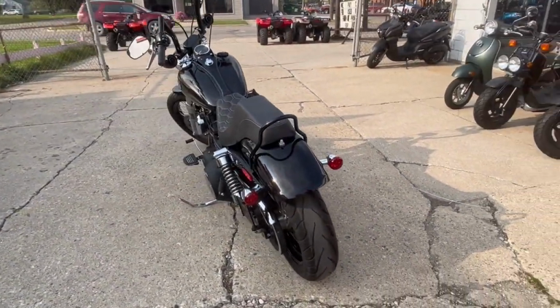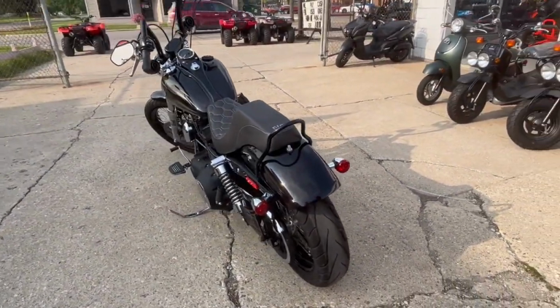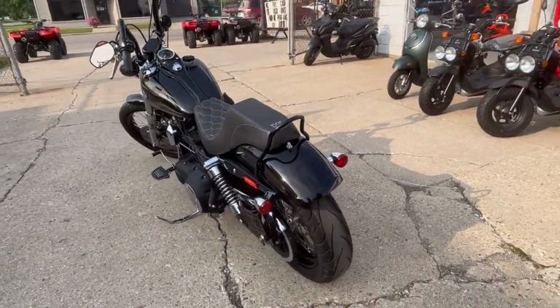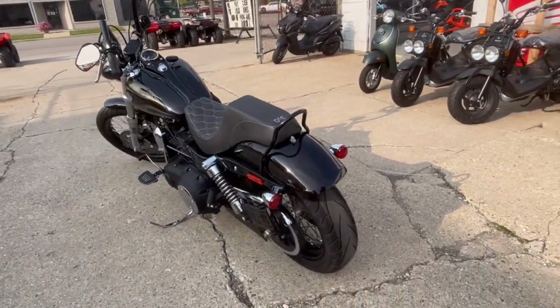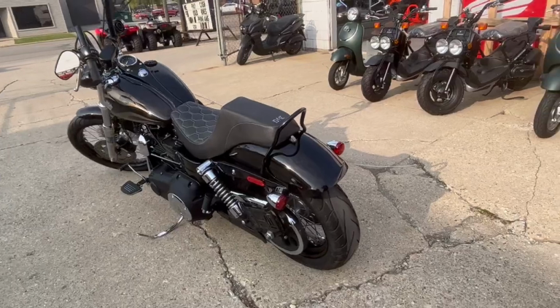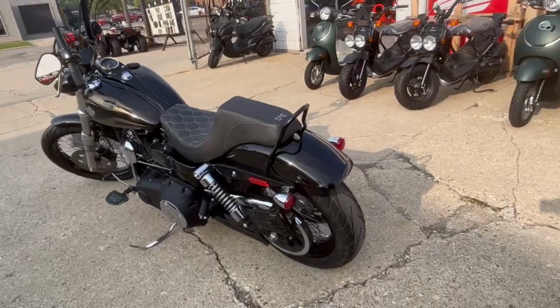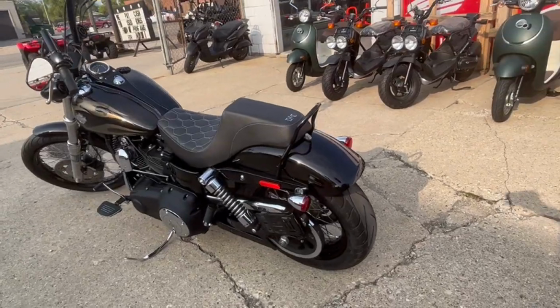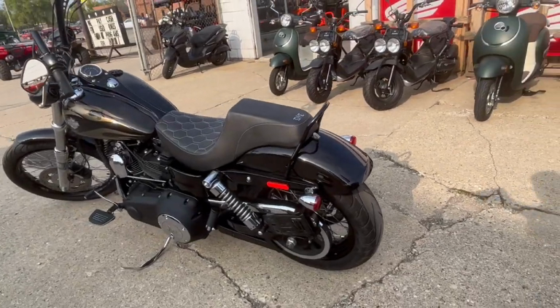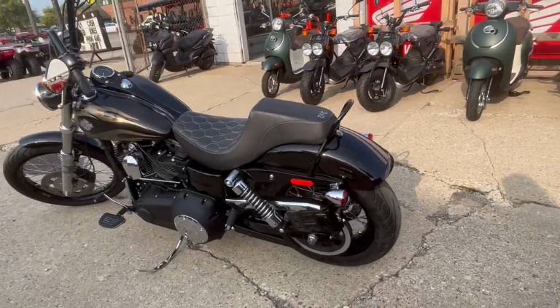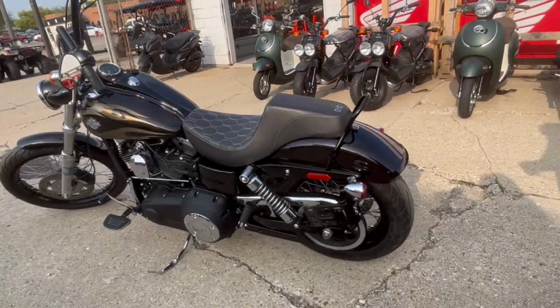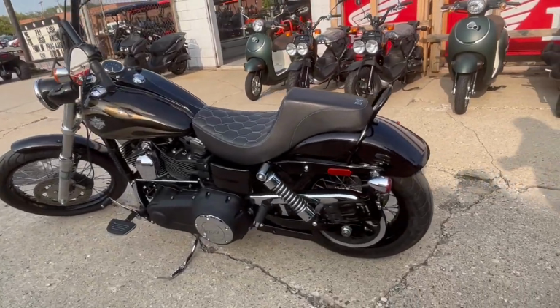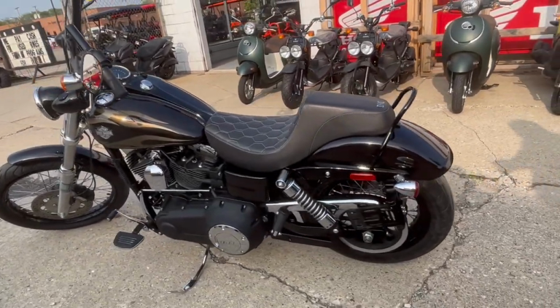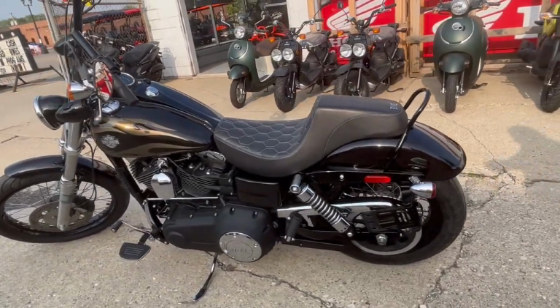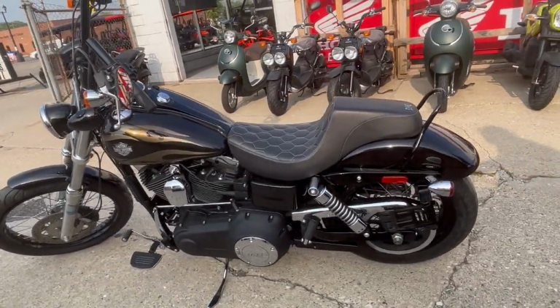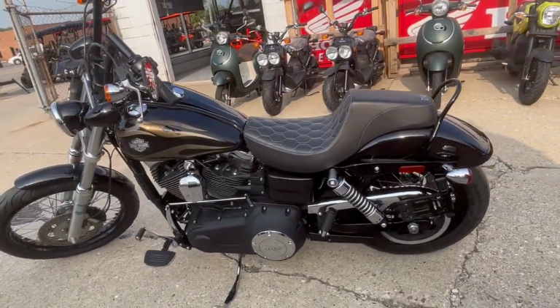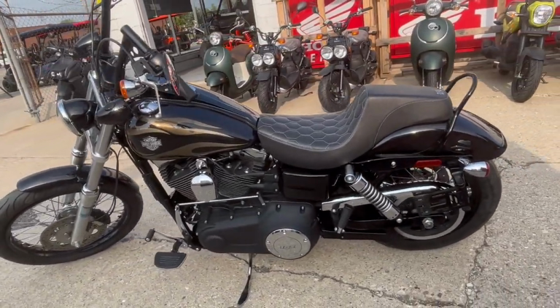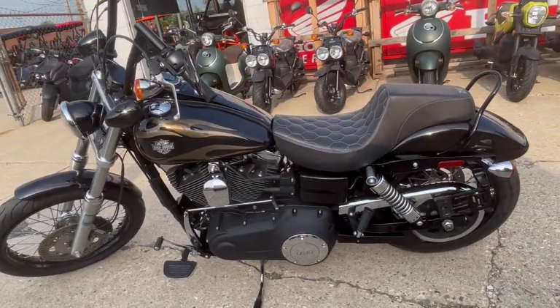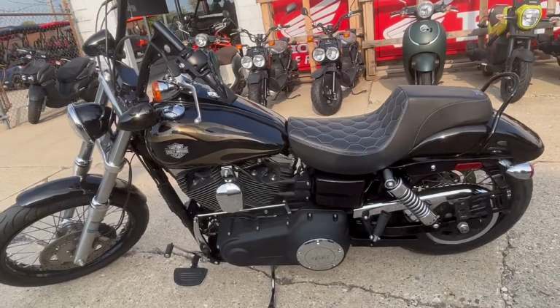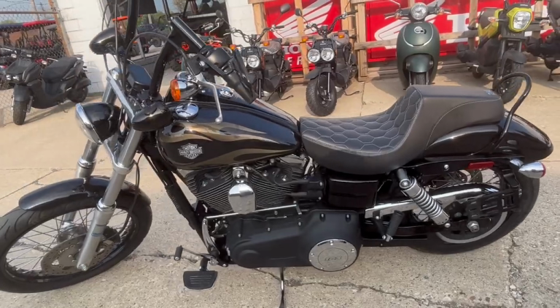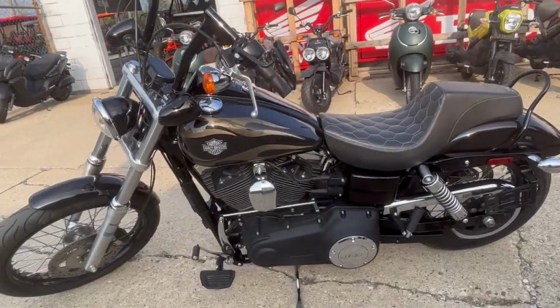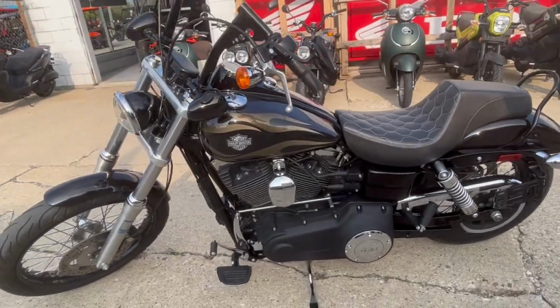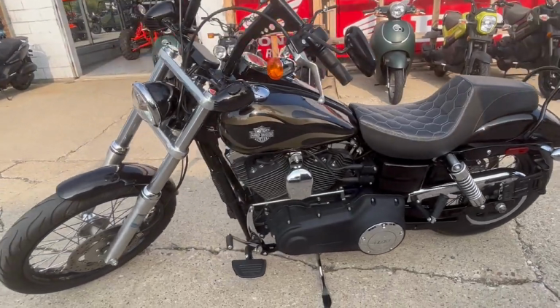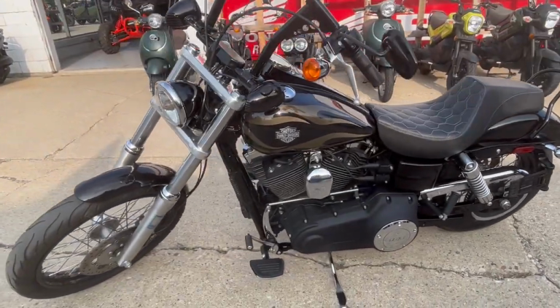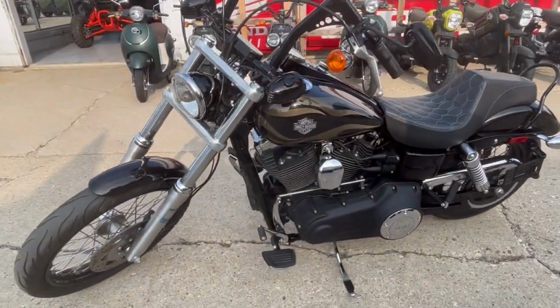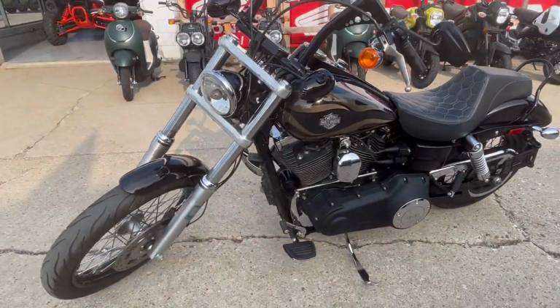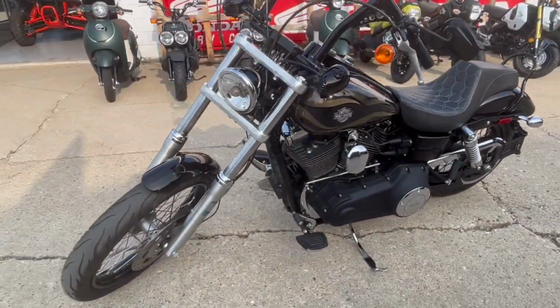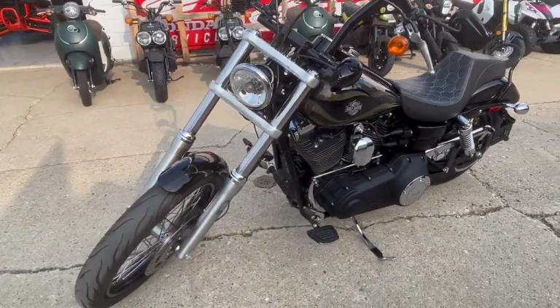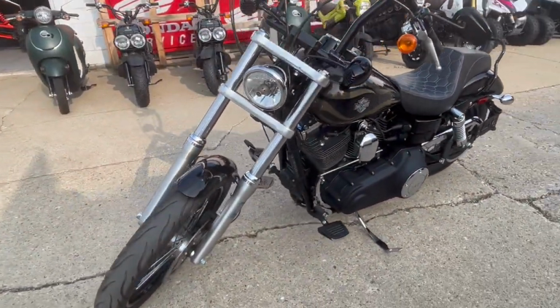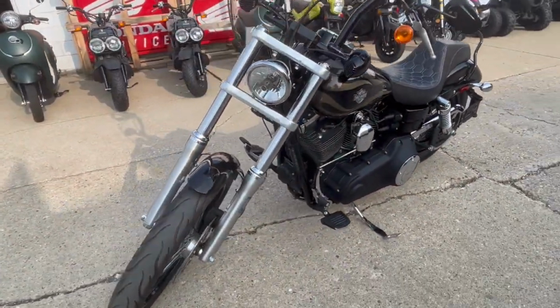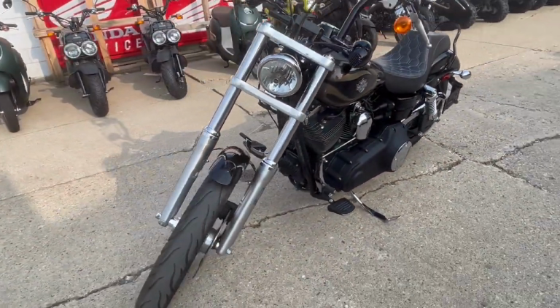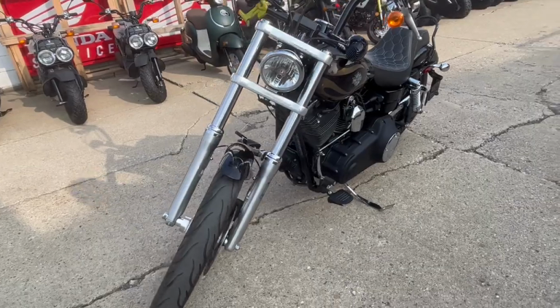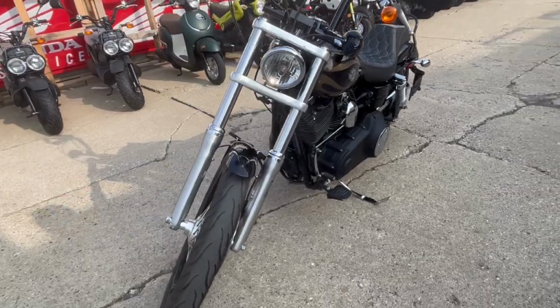Over 2,000 extras on this thing. We got some Bluetooth speakers, Roland Sands intake, and Vance and Hines exhaust — it sounds great. This bike turns heads everywhere it goes. It's been fully serviced and inspected, ready to hit the road.